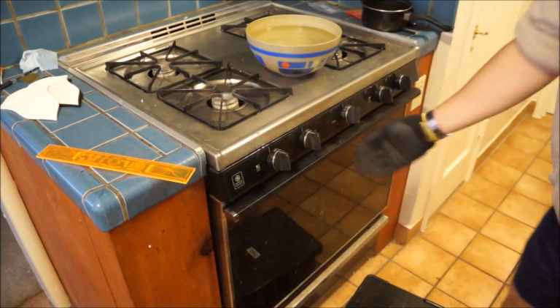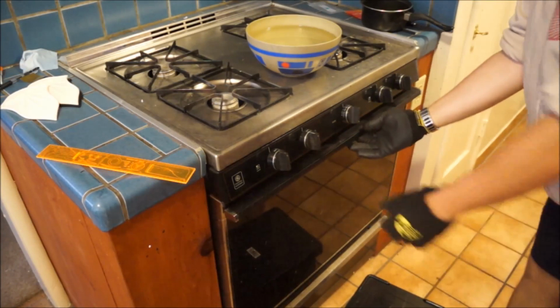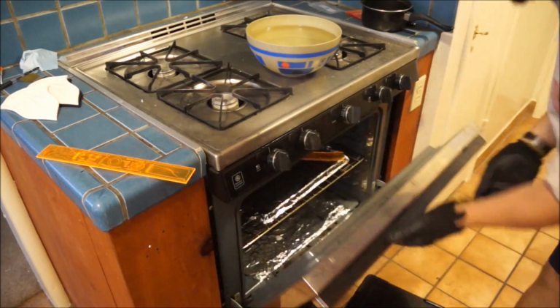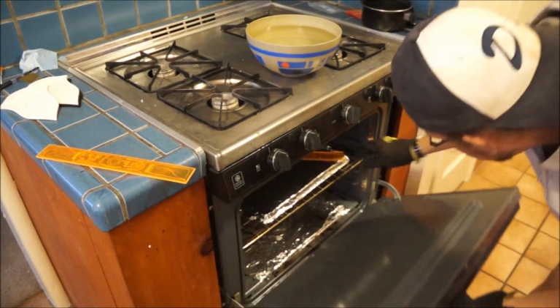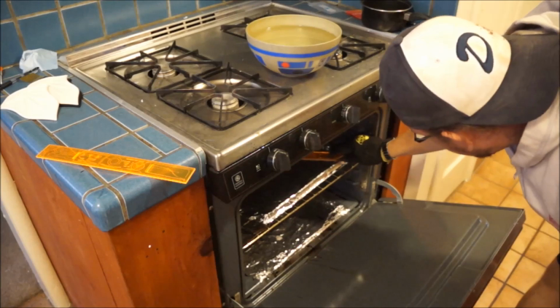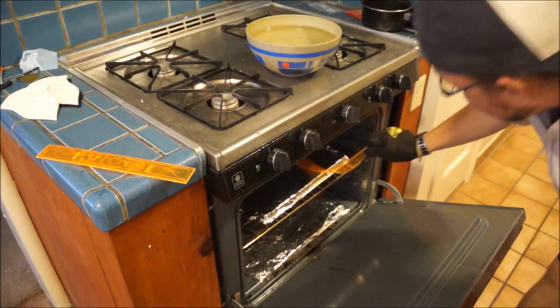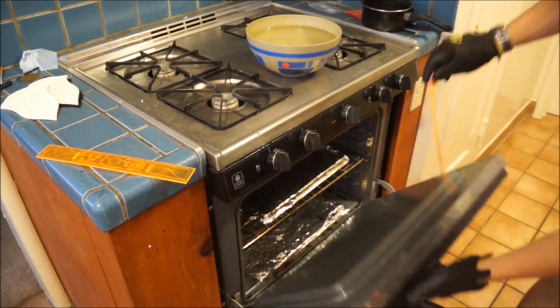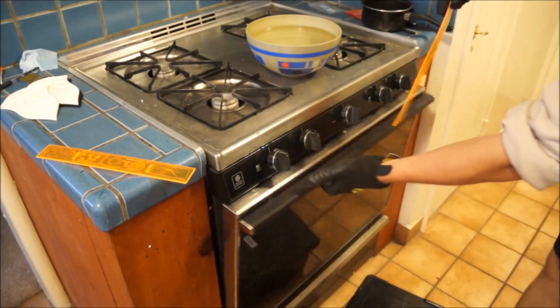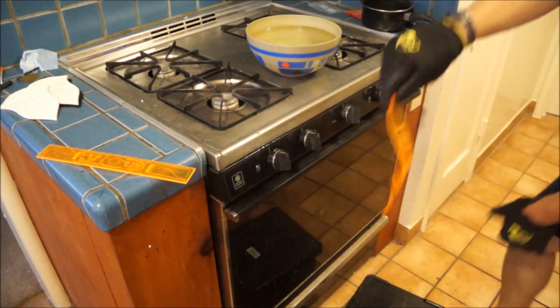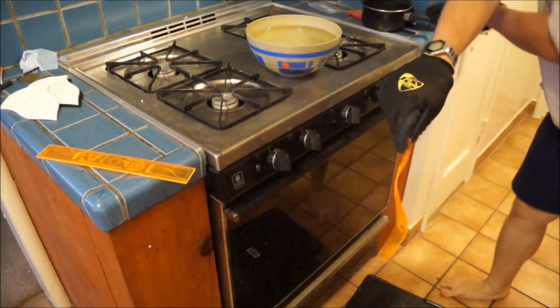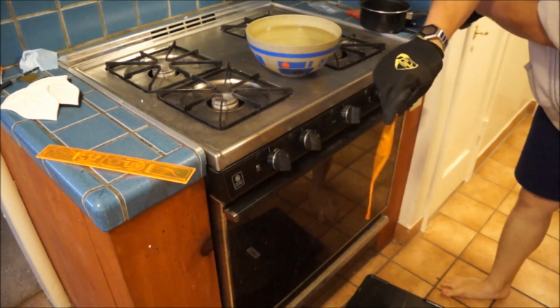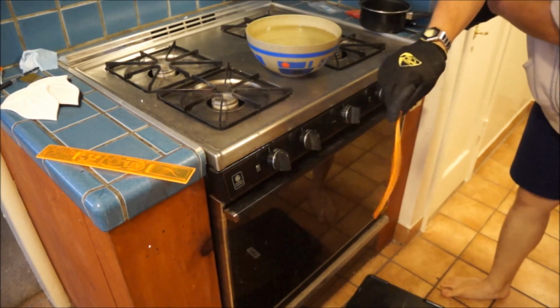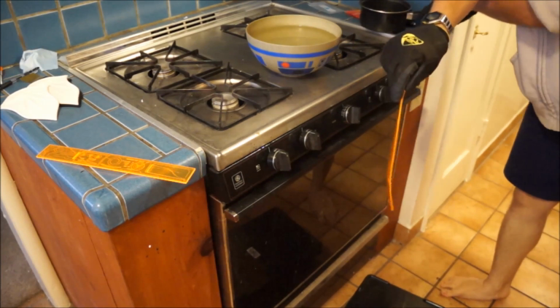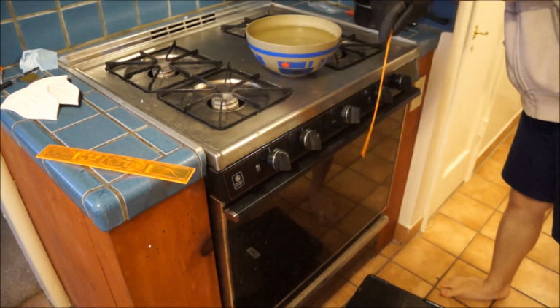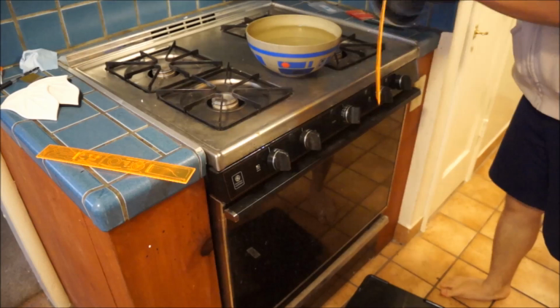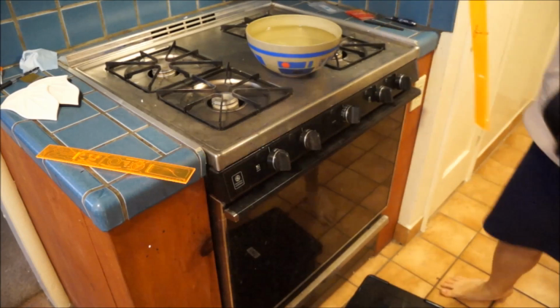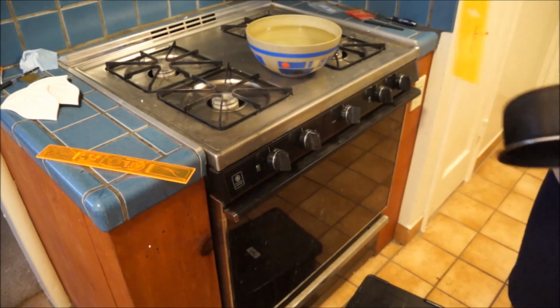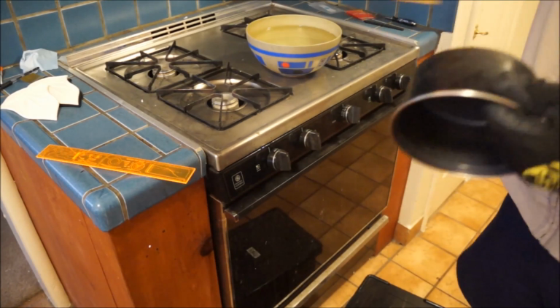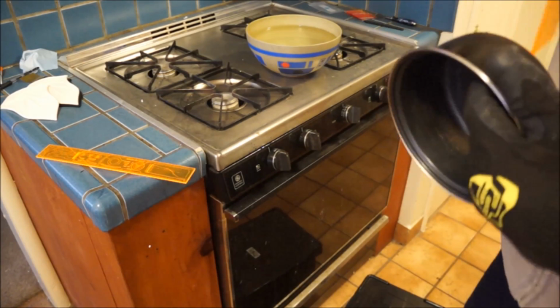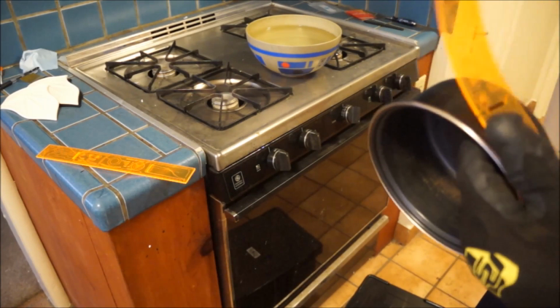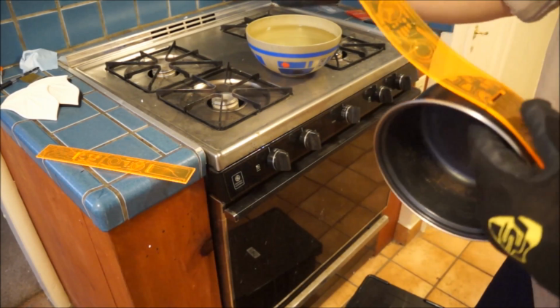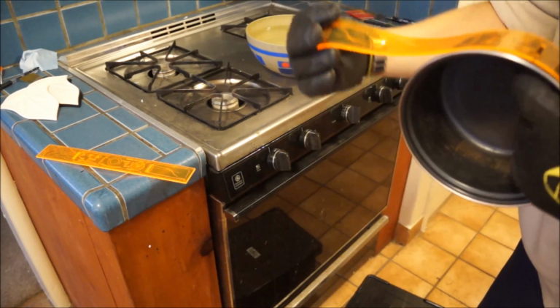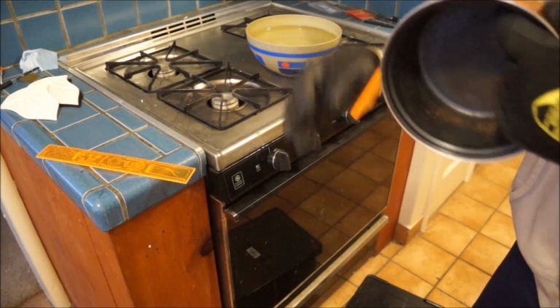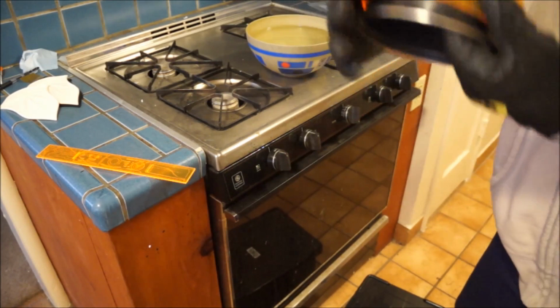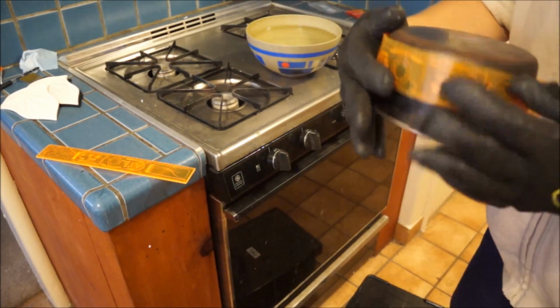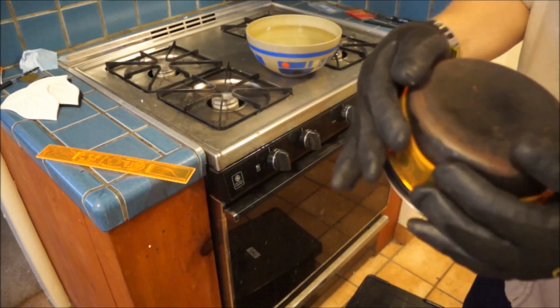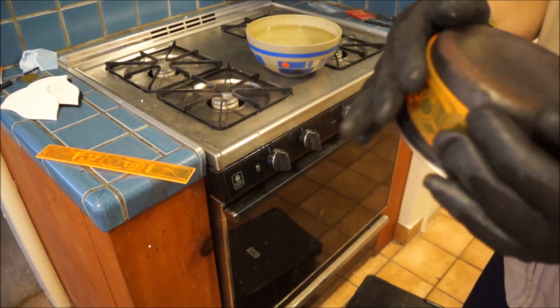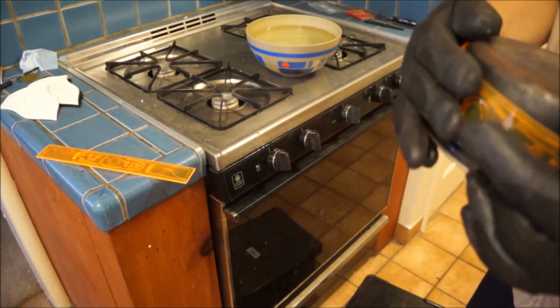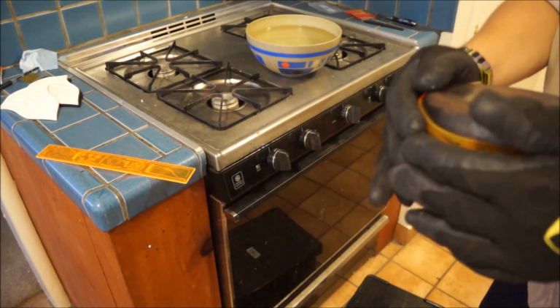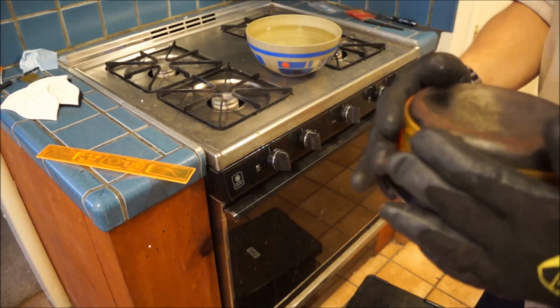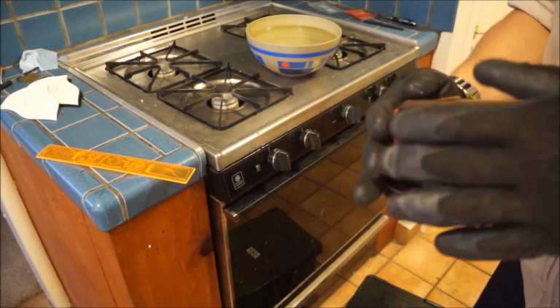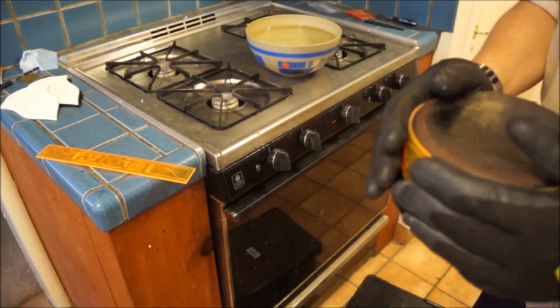That is our 6 minutes, and you can see the part is very floppy. All you need to do is grab your form, drop your part on there, and just hold it into place while it cools.